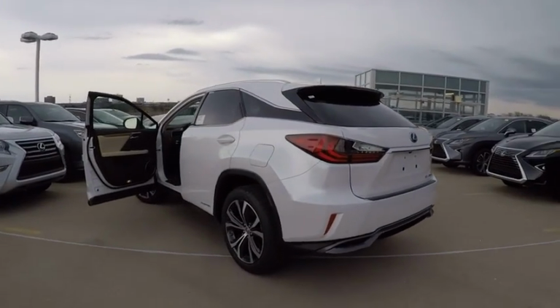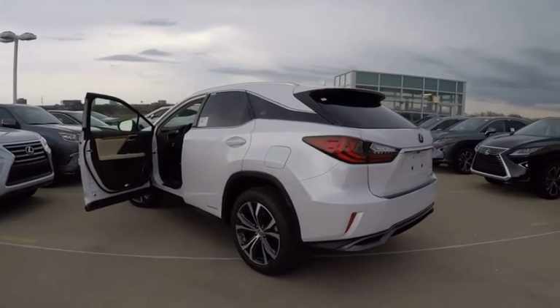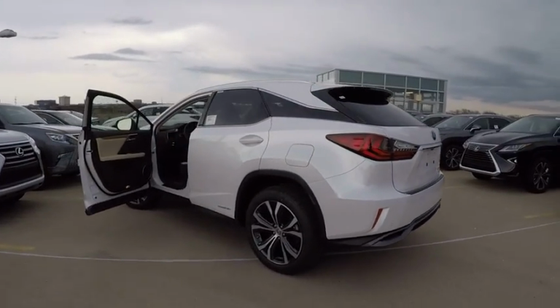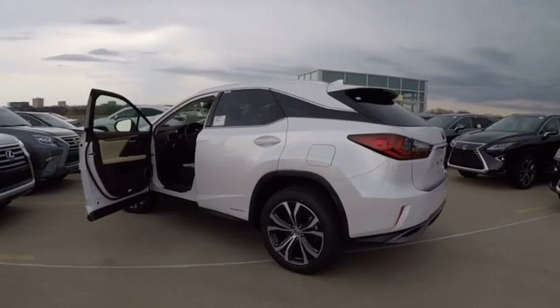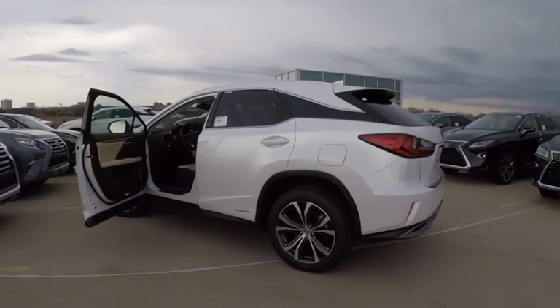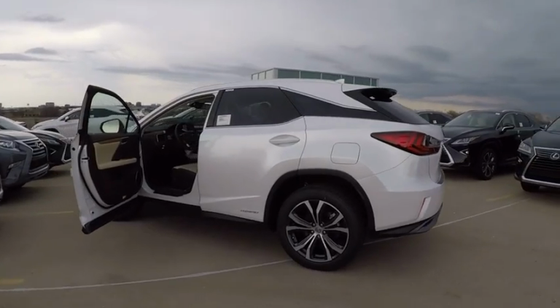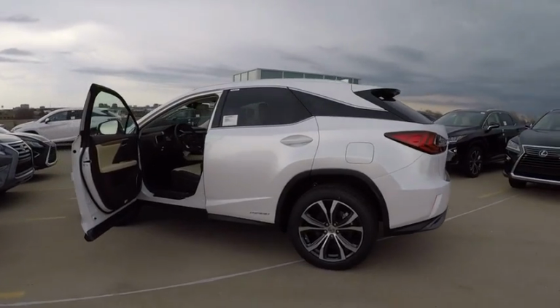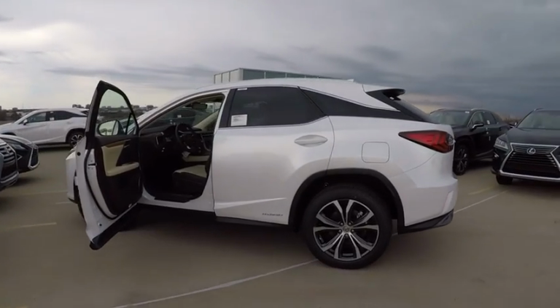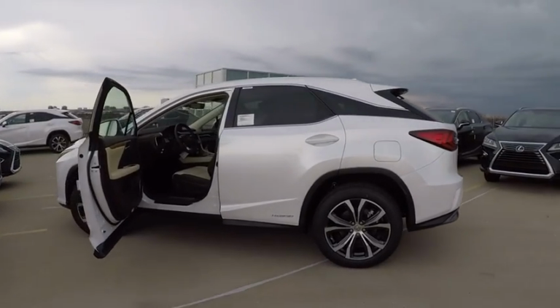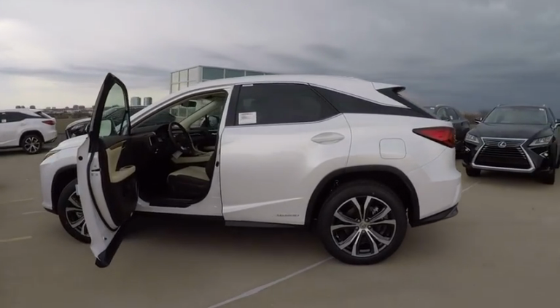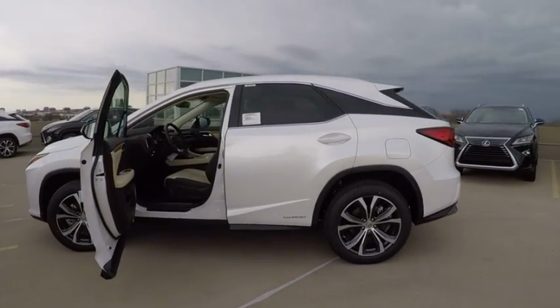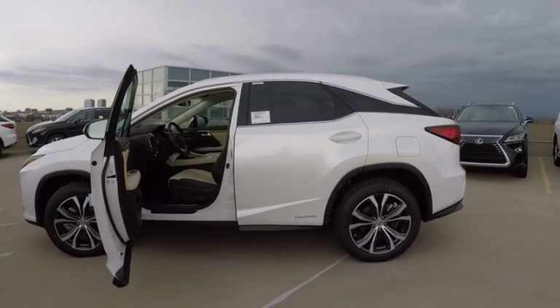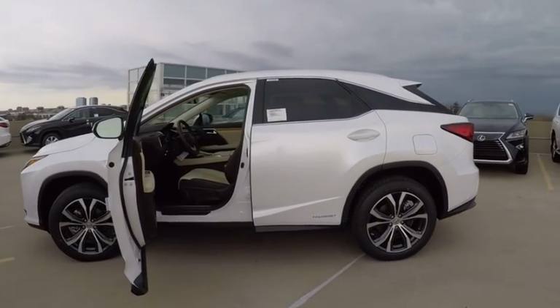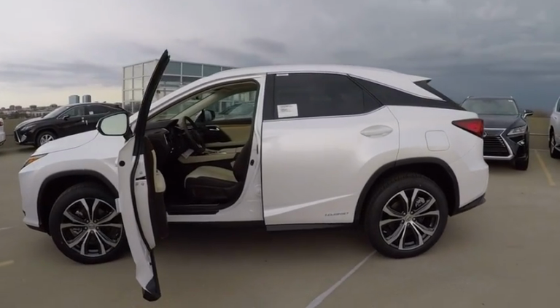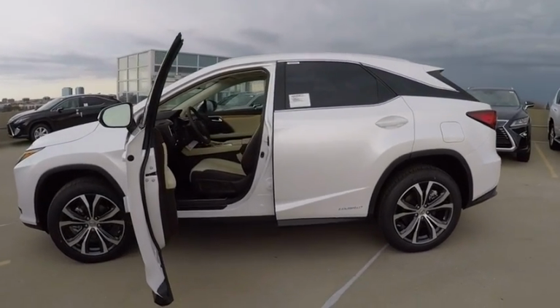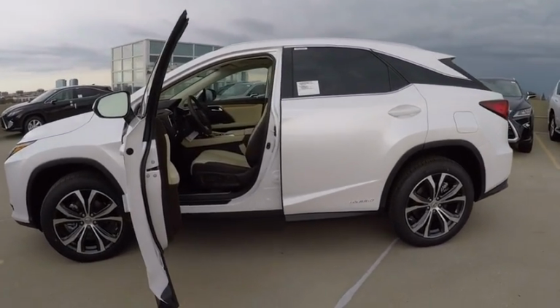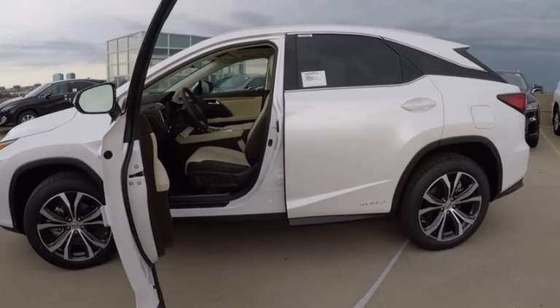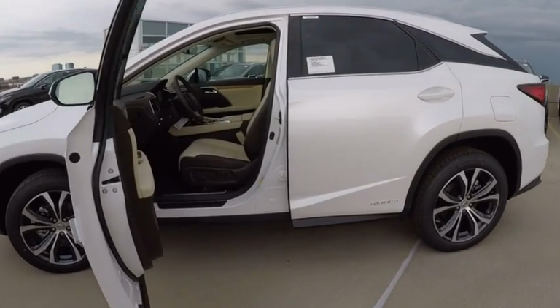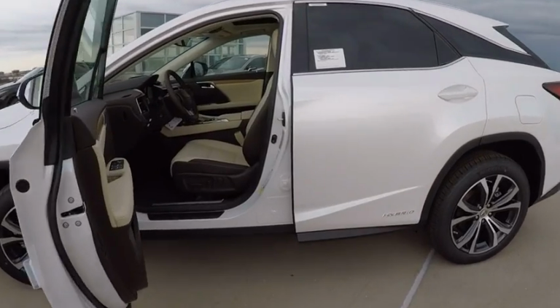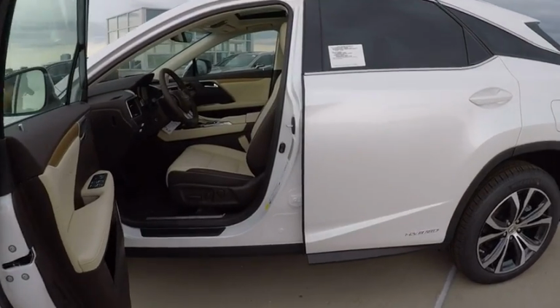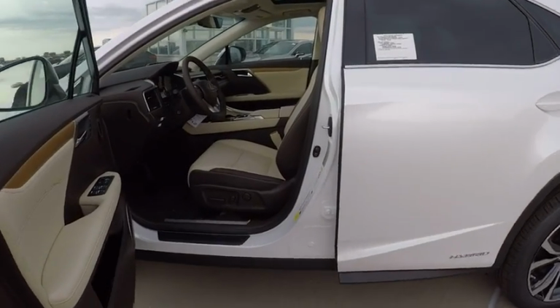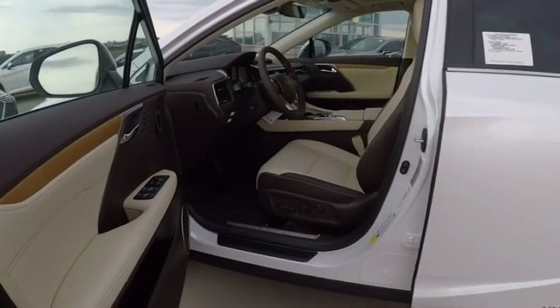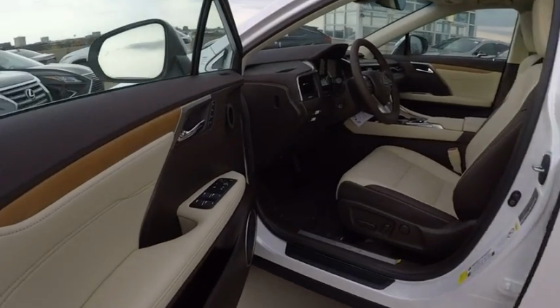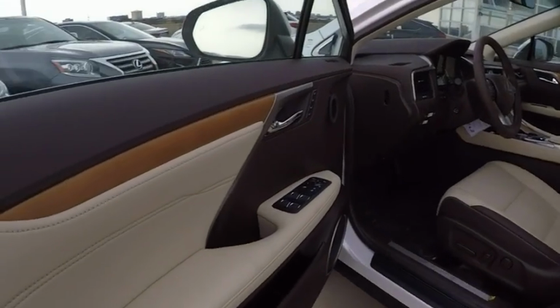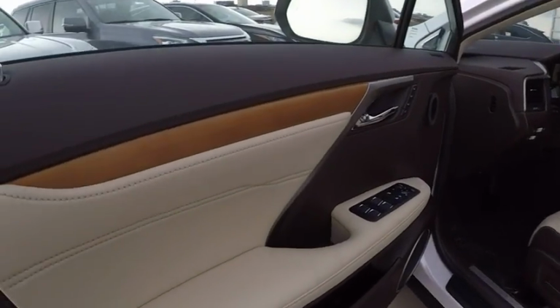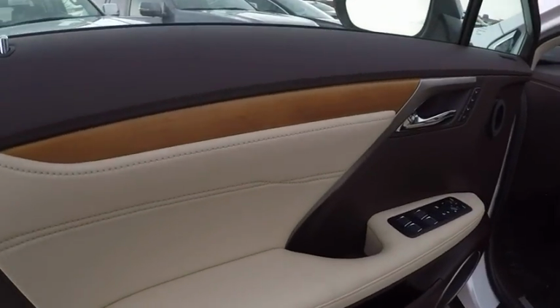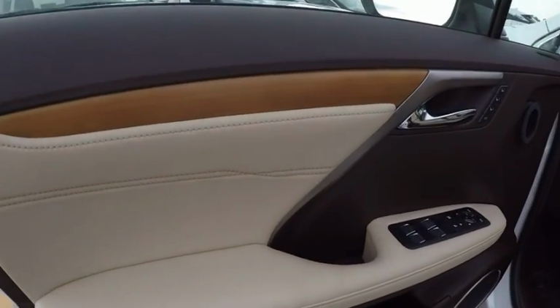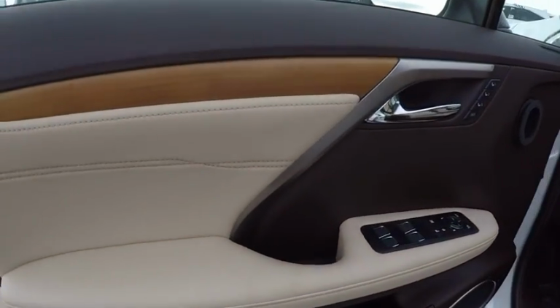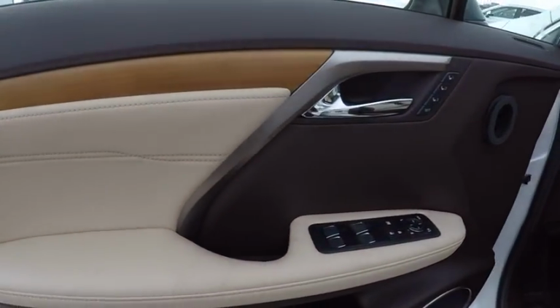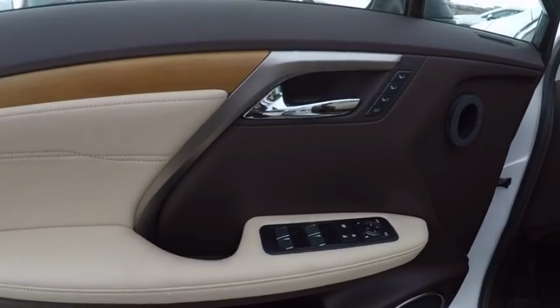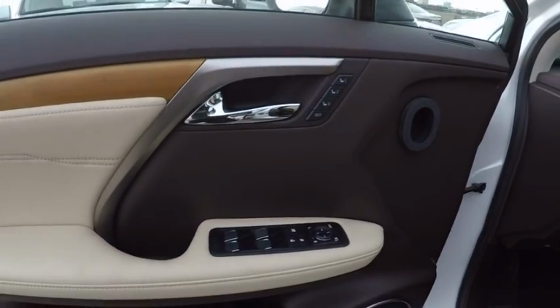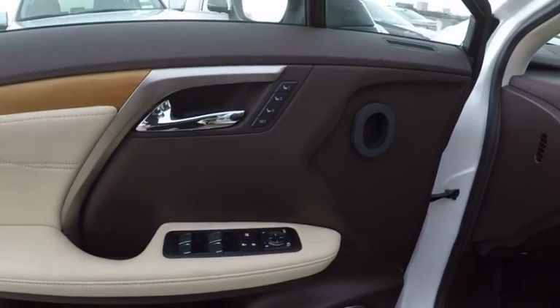Here are some of this vehicle's great options: traction control, stability control, child safety locks, clock, compass, trip computer, power brakes, tachometer, cargo area light, rear floor mats.